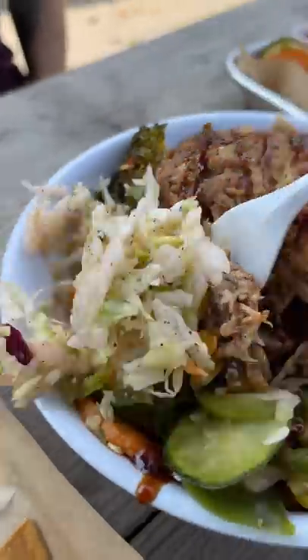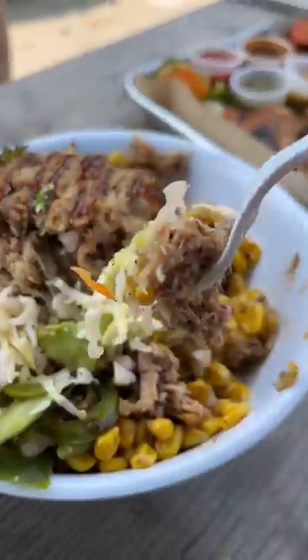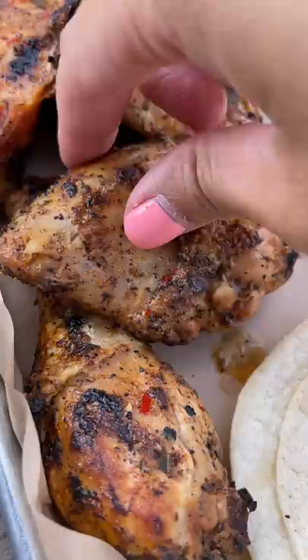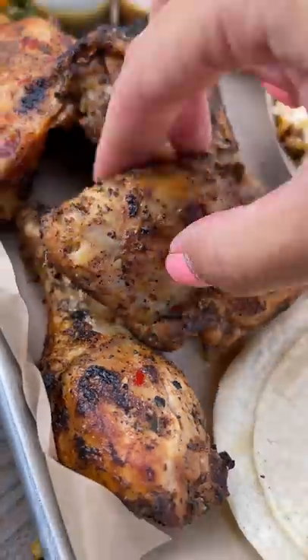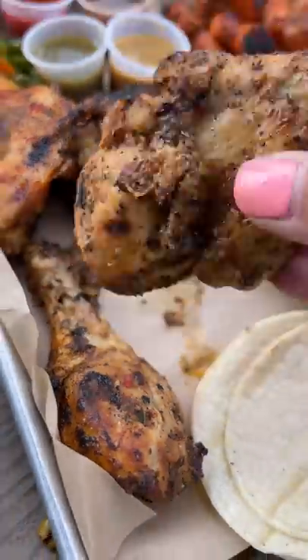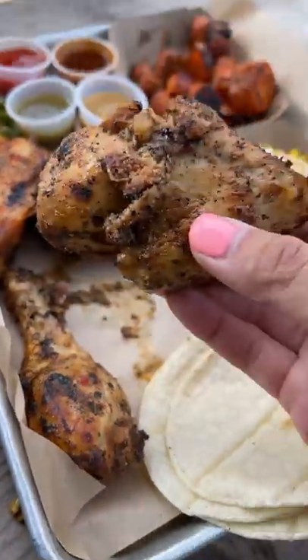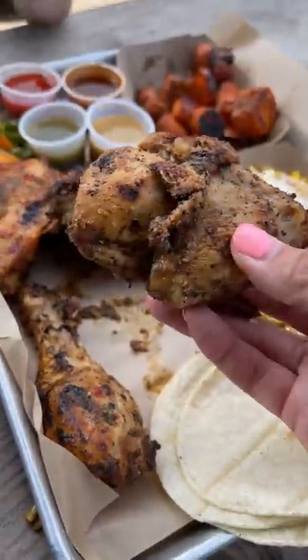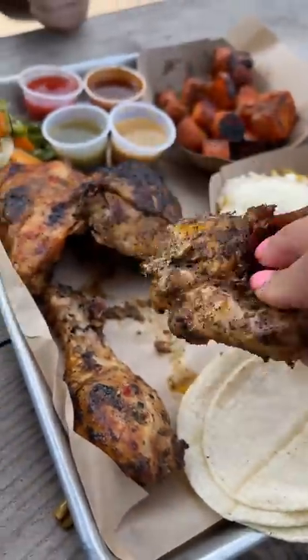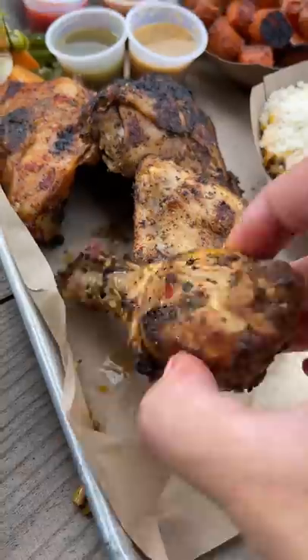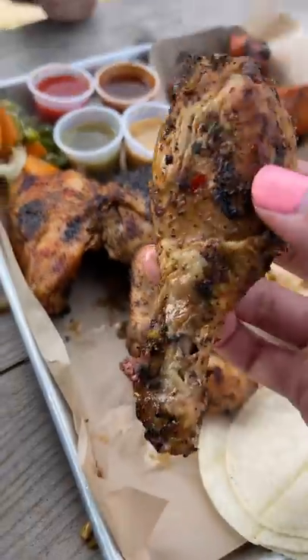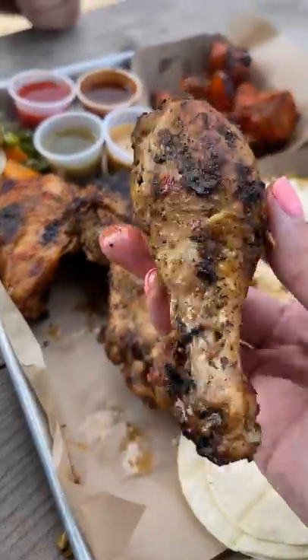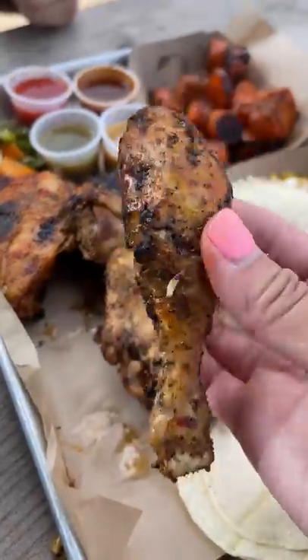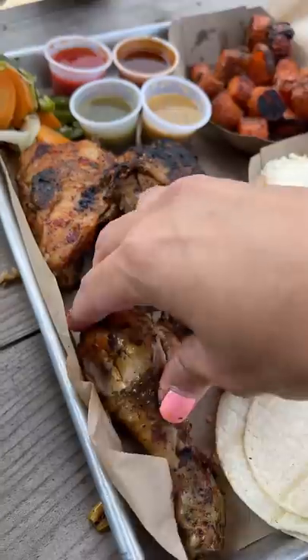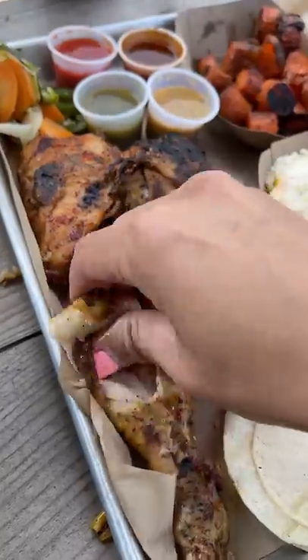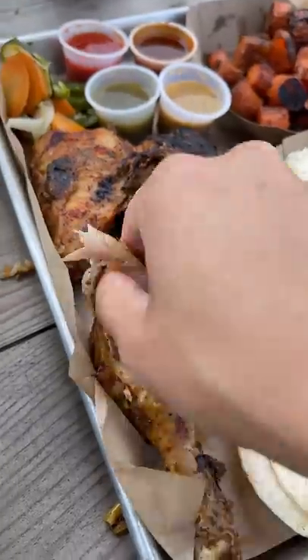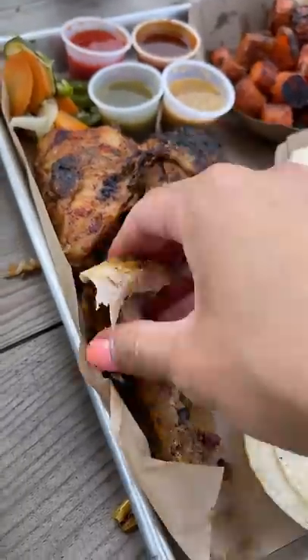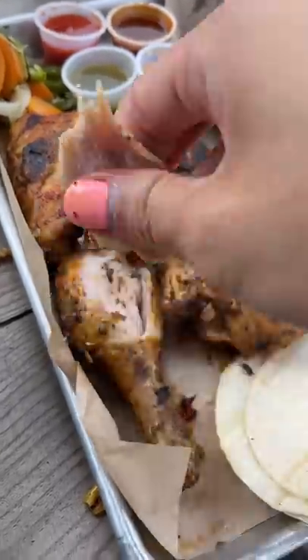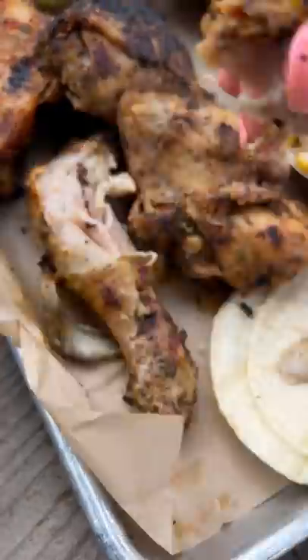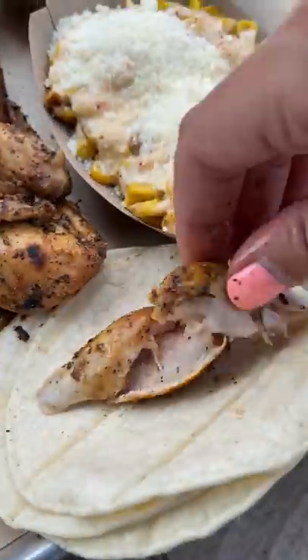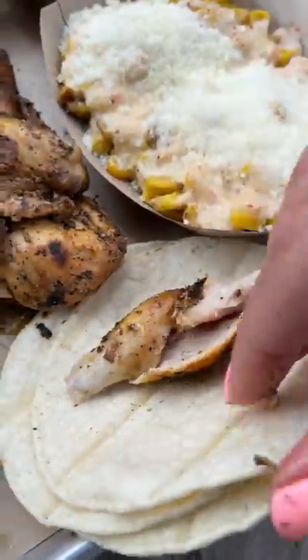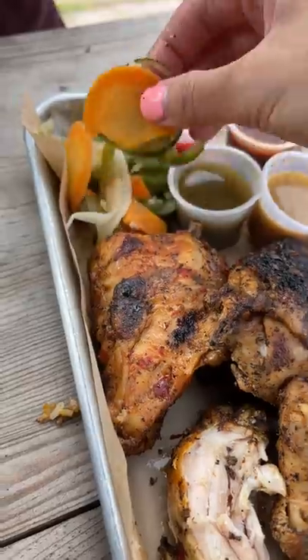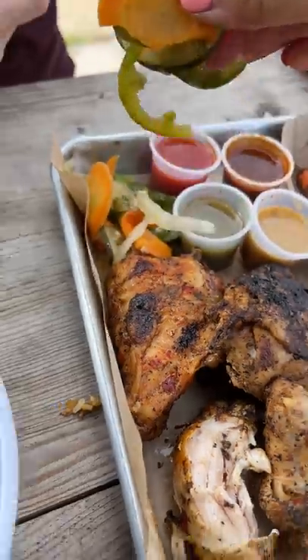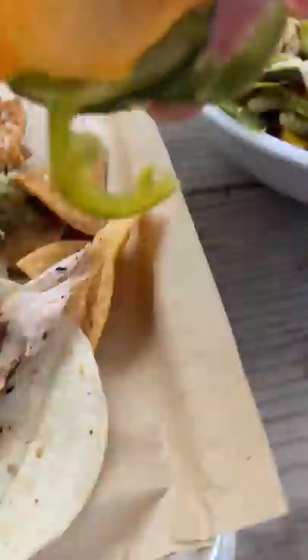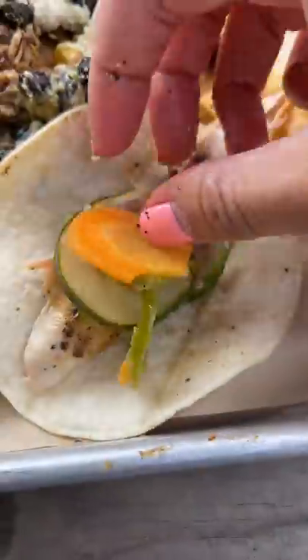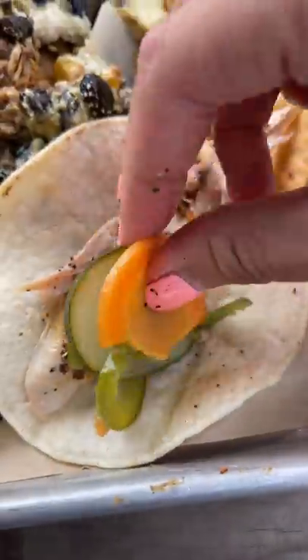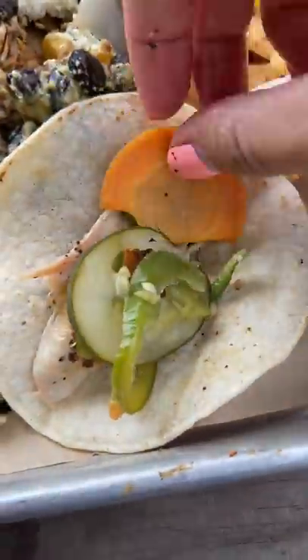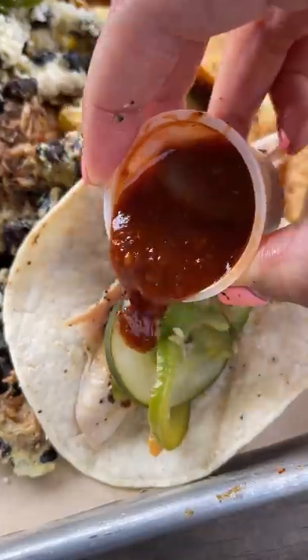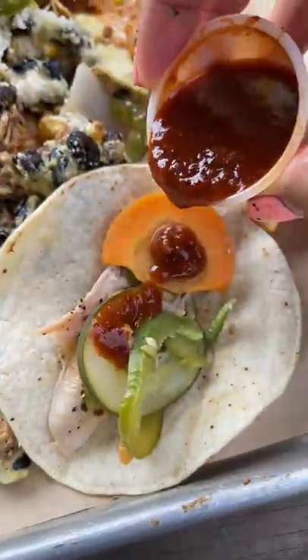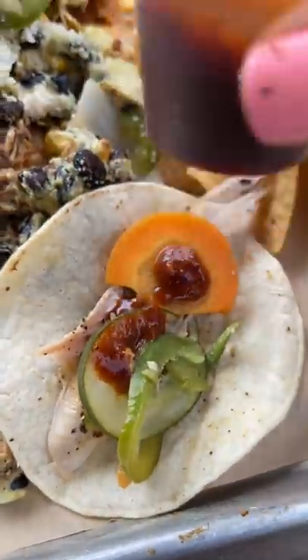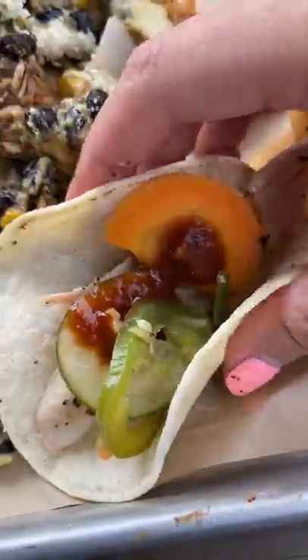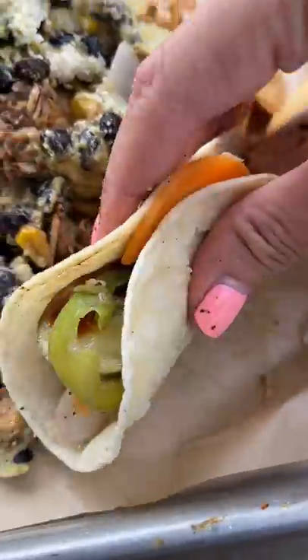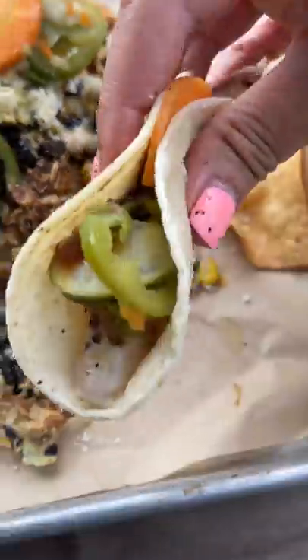A really good mixture of textures and flavors. Then it was time to try the chicken. It came with tortillas so I made a taco first with some pickled cucumbers, carrots, and jalapeños, and then topped it off with their salsa matcha.